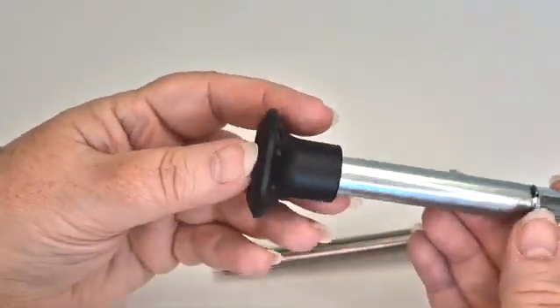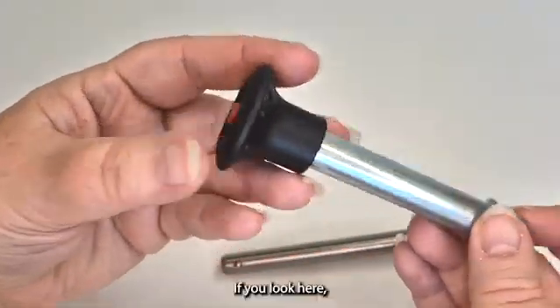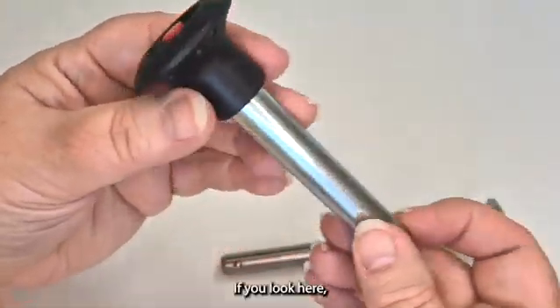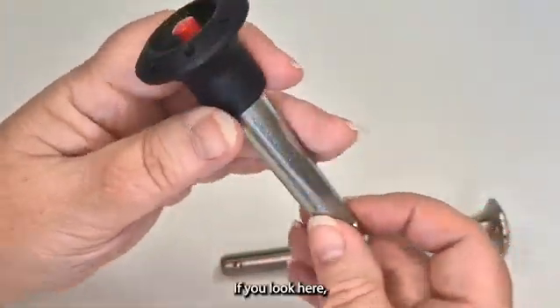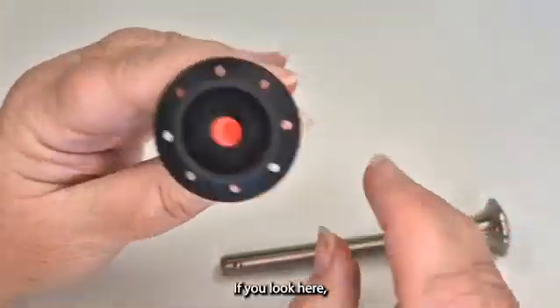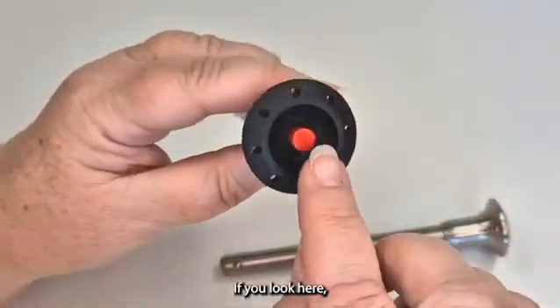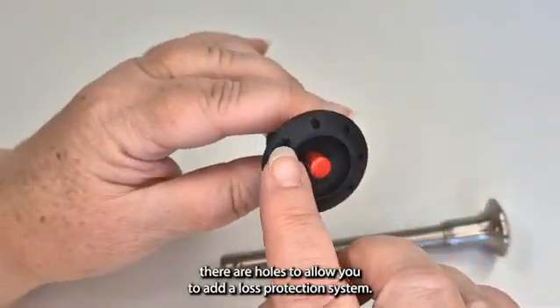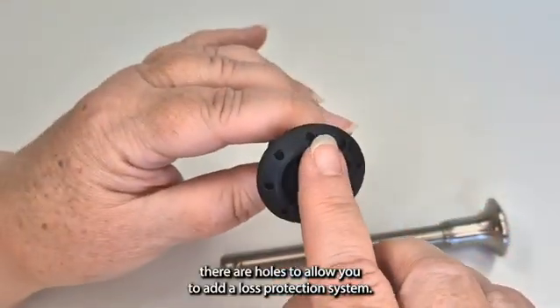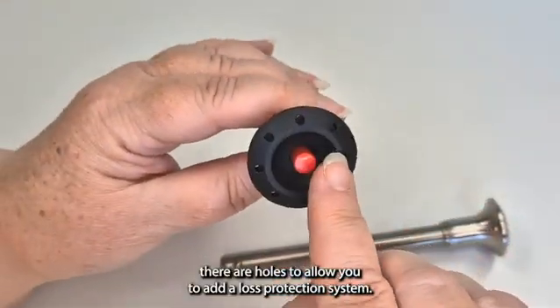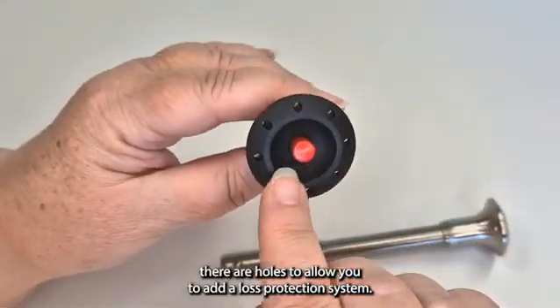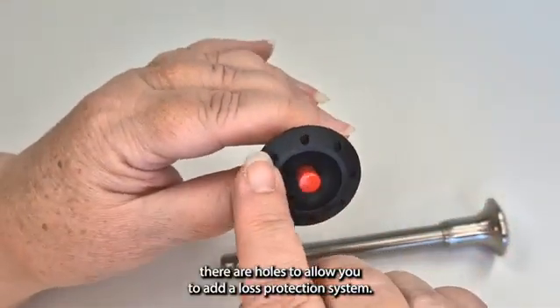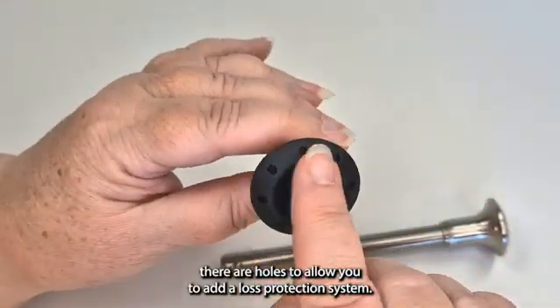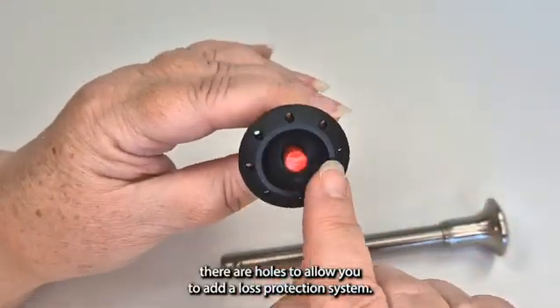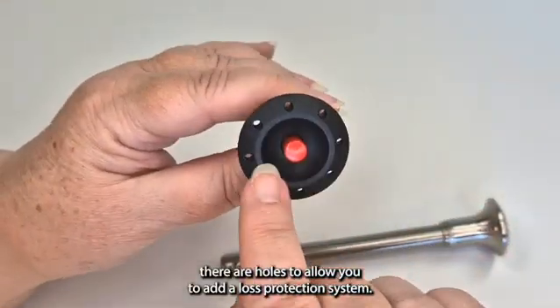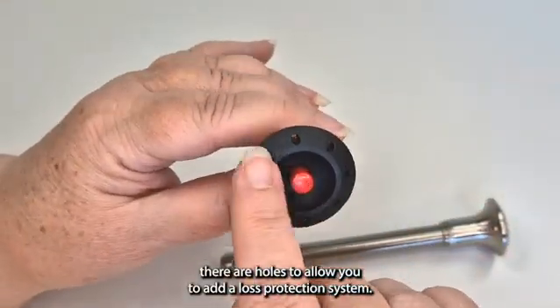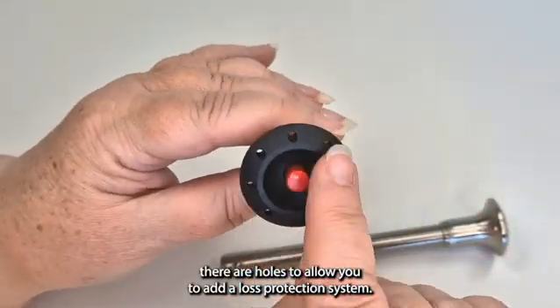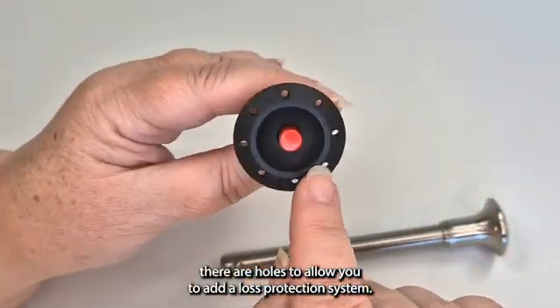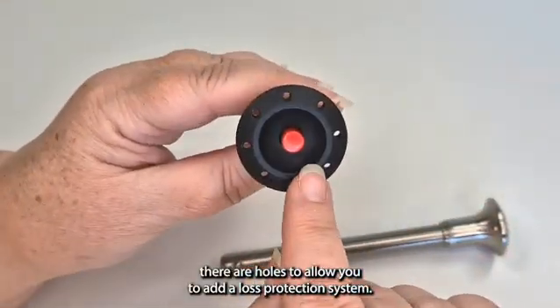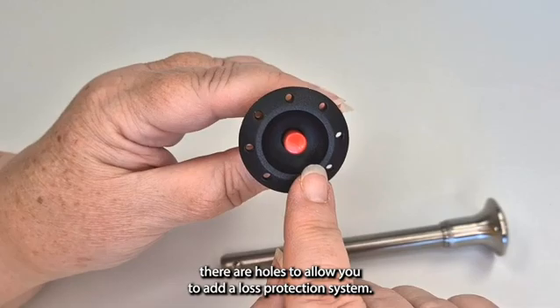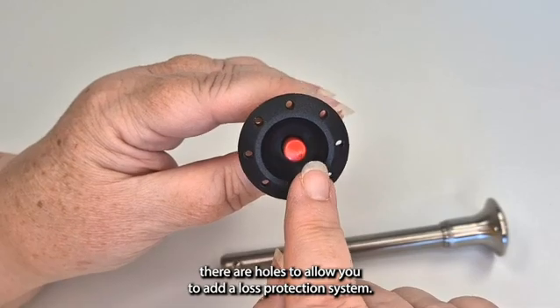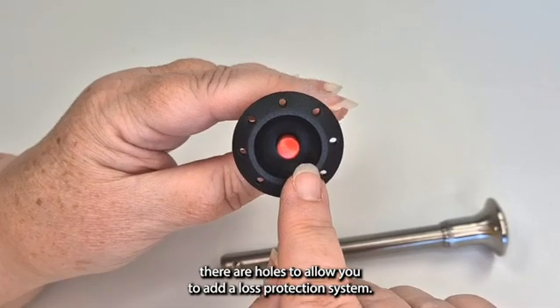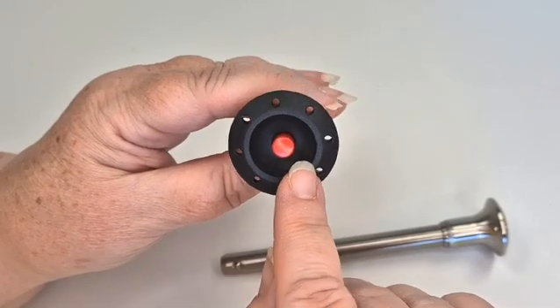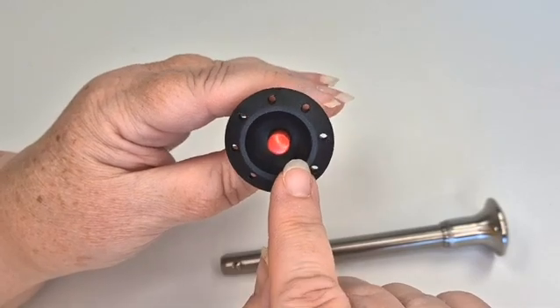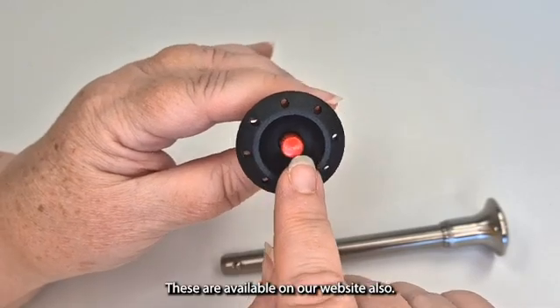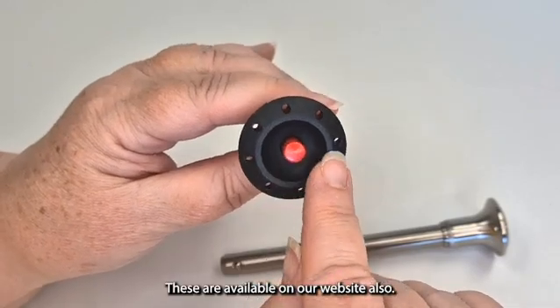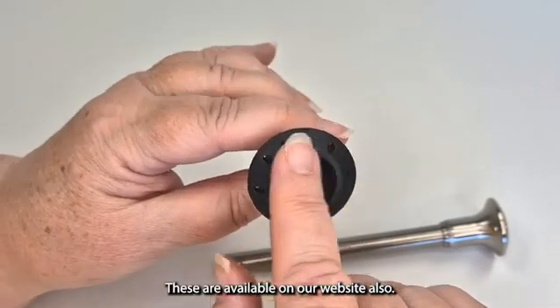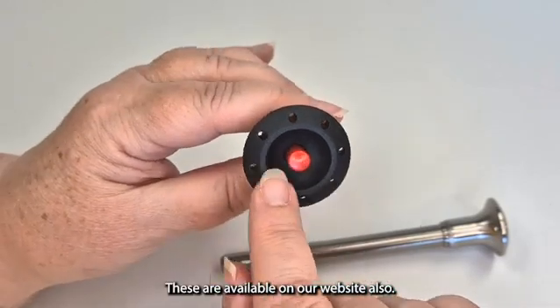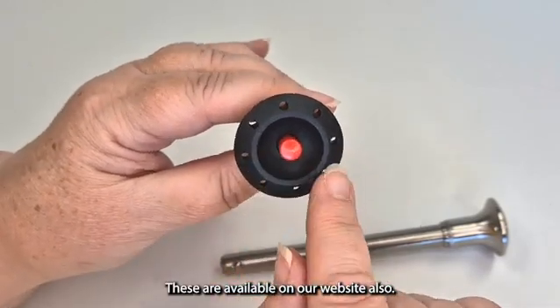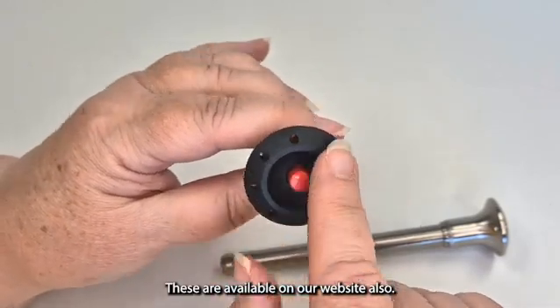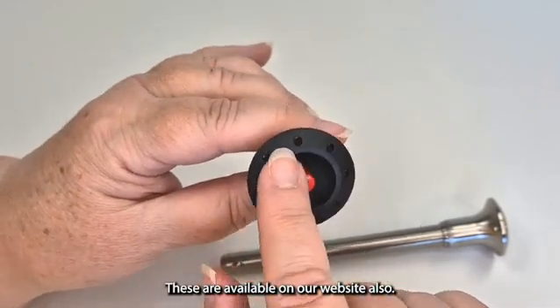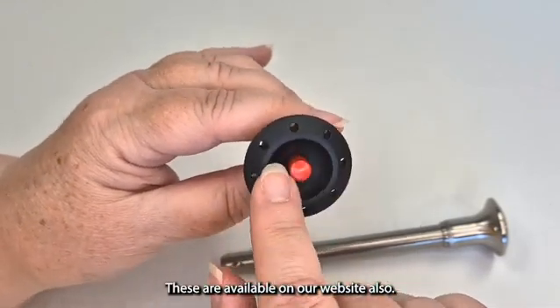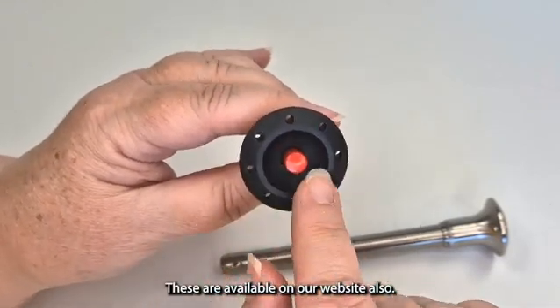If you look here, there are holes to allow you to add a loss protection system. These are available on our website also.